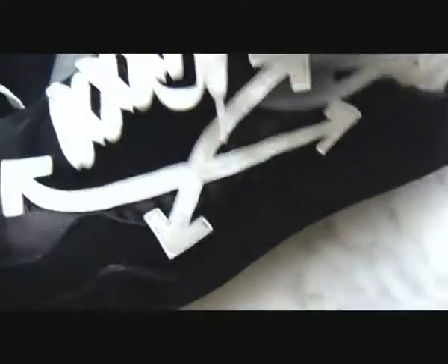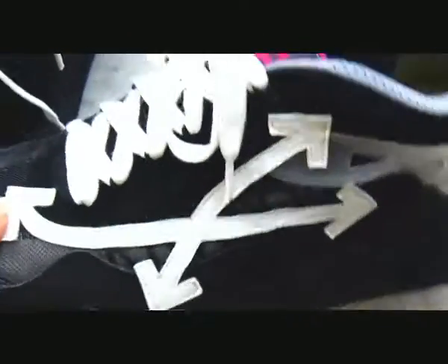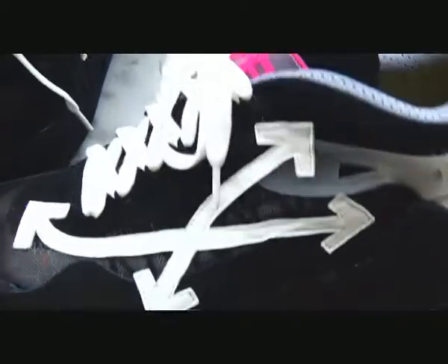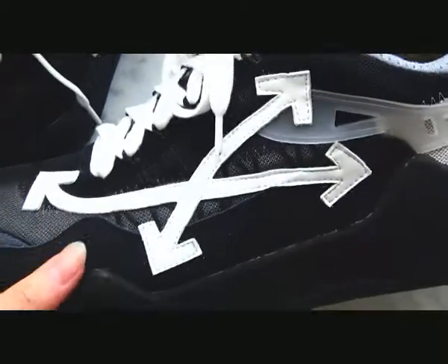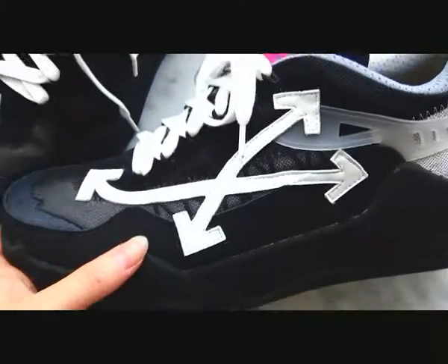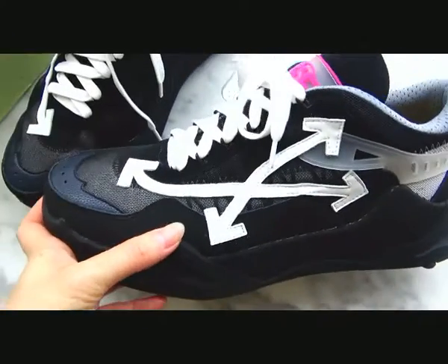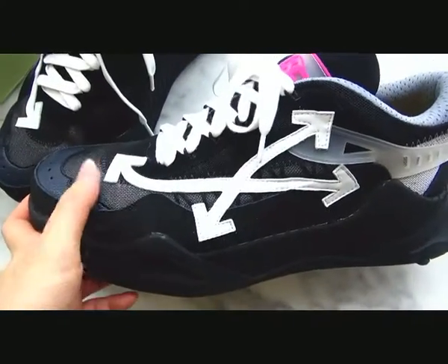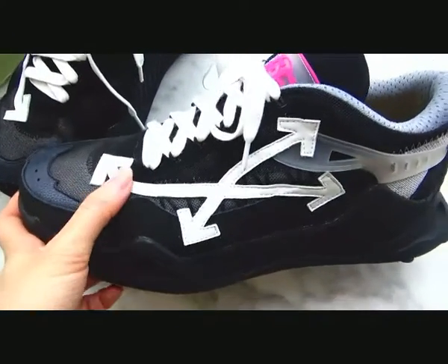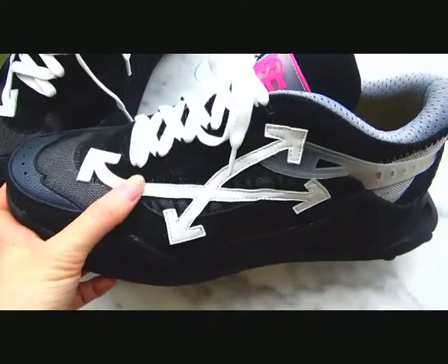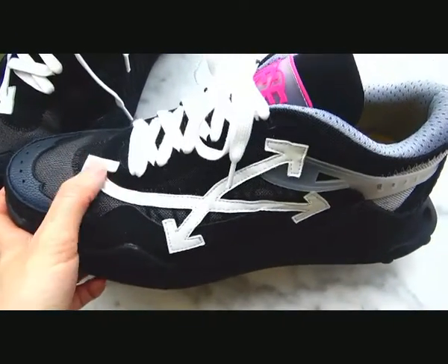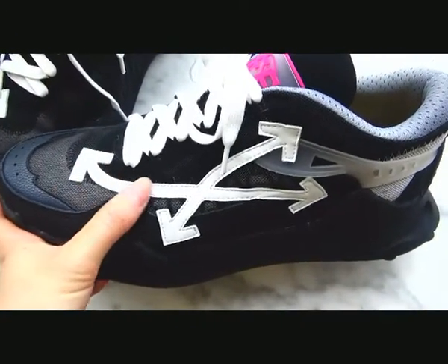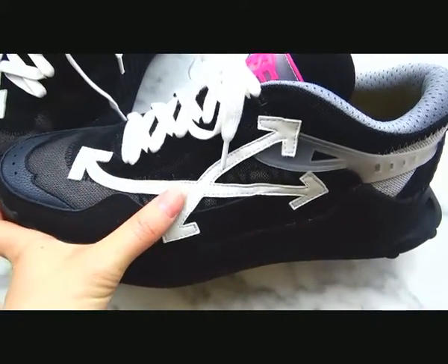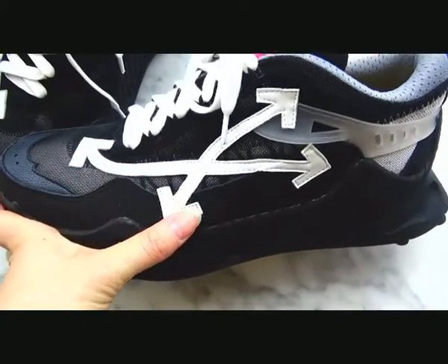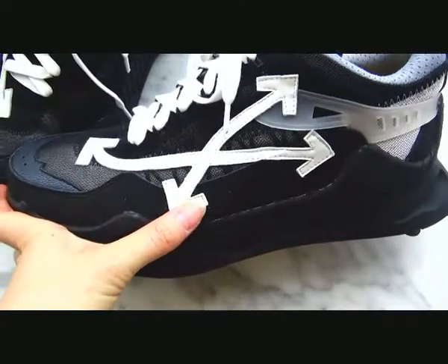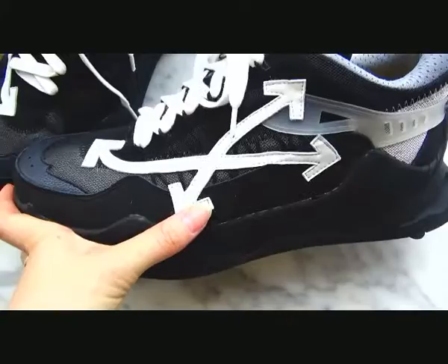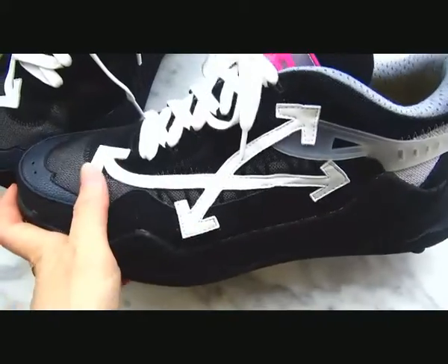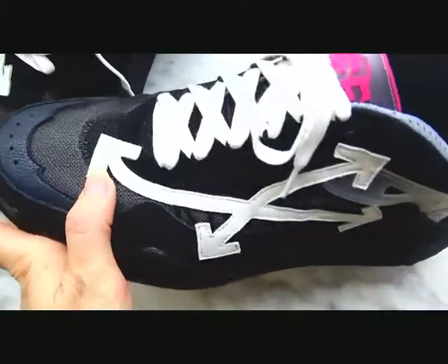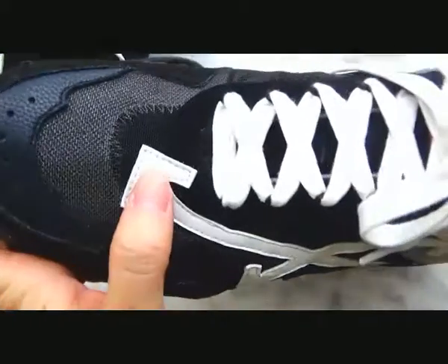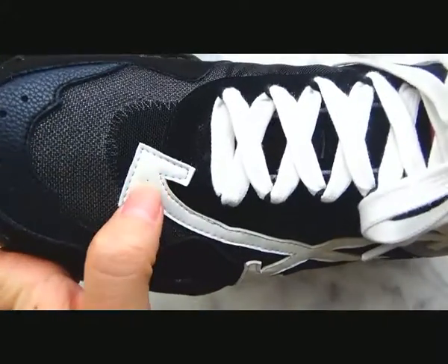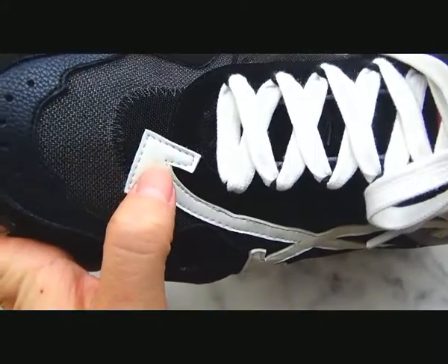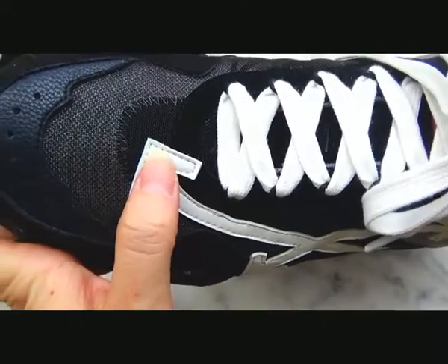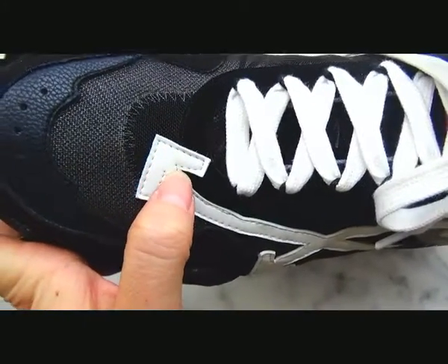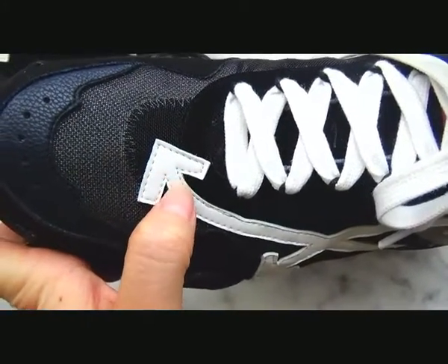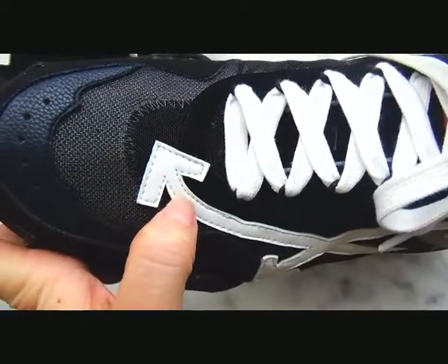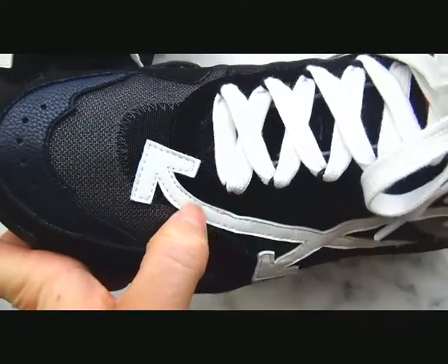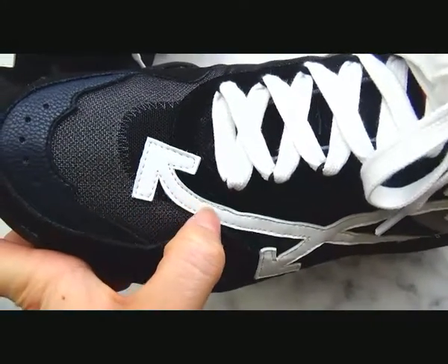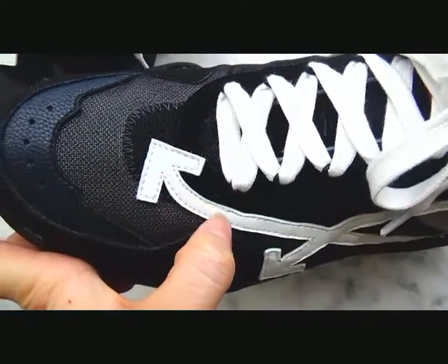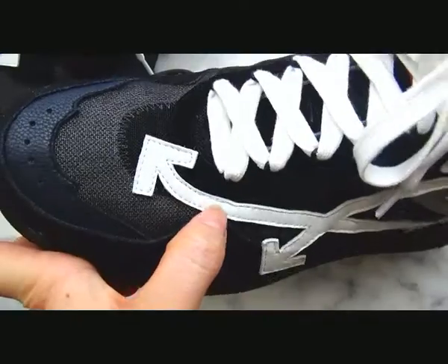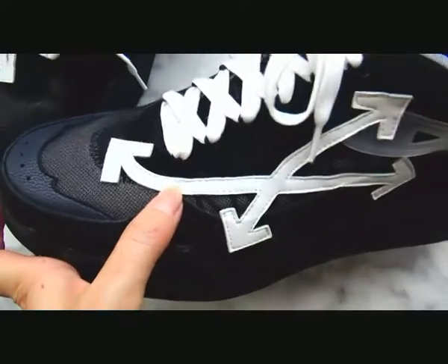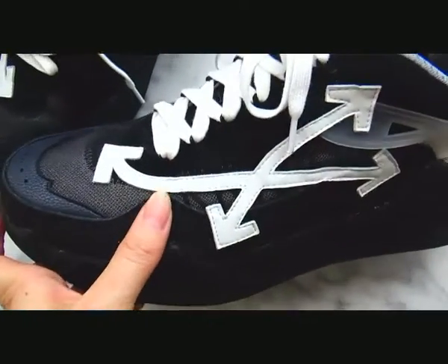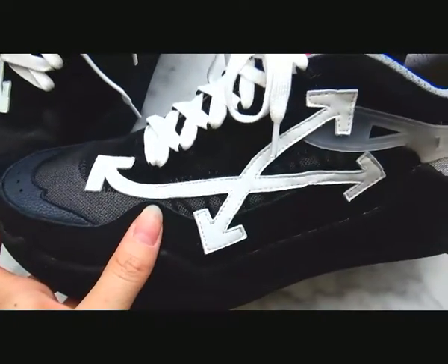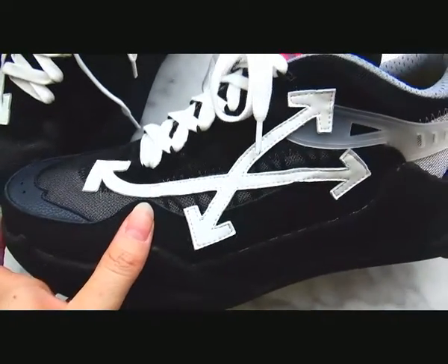Moving to the lateral of the sneaker, you can see the Off-White logo. It is in white color with leather material stitching on the lateral of the sneaker.